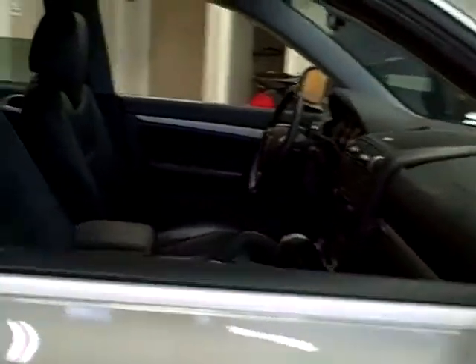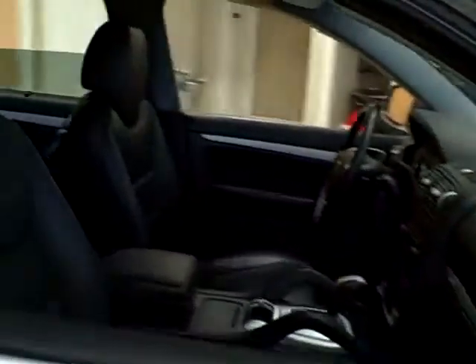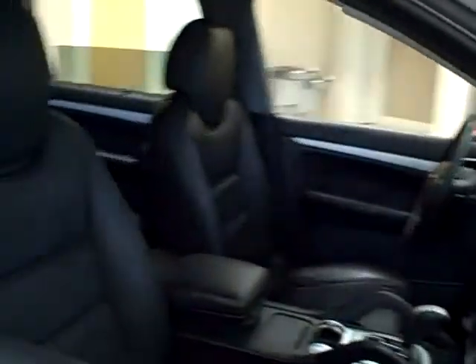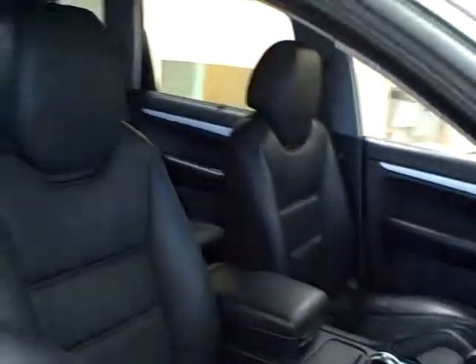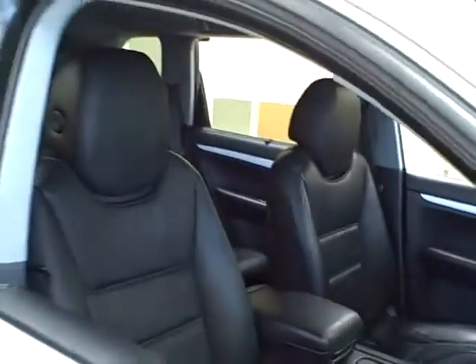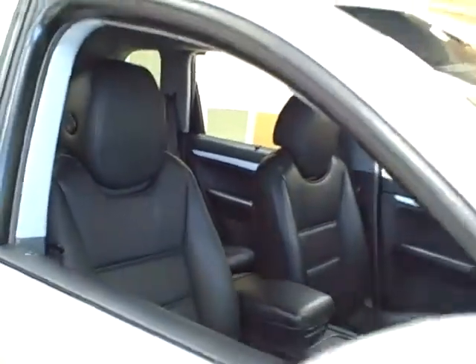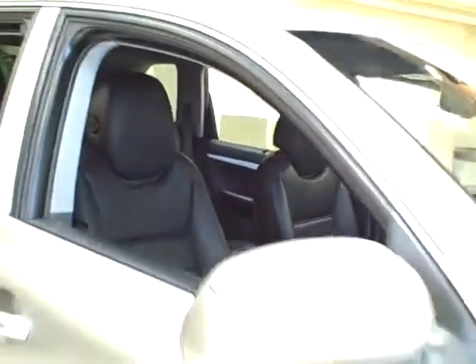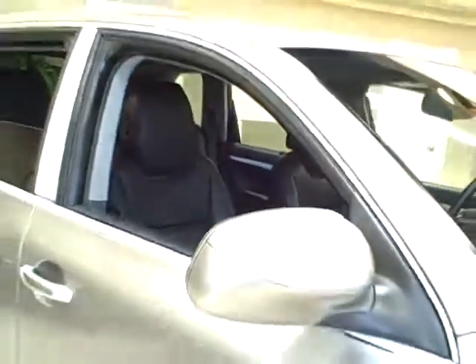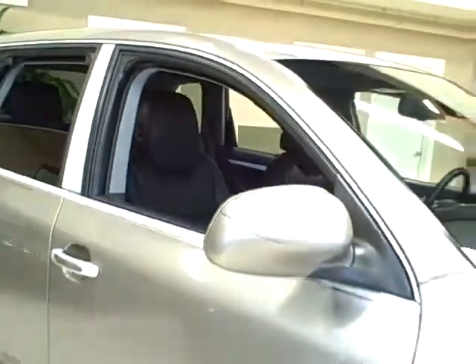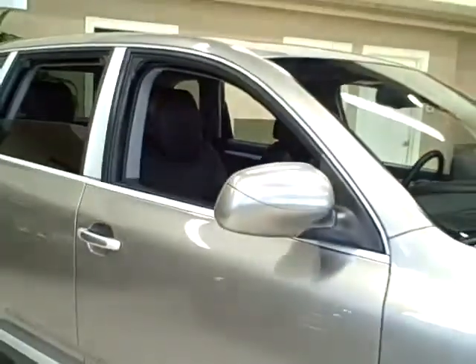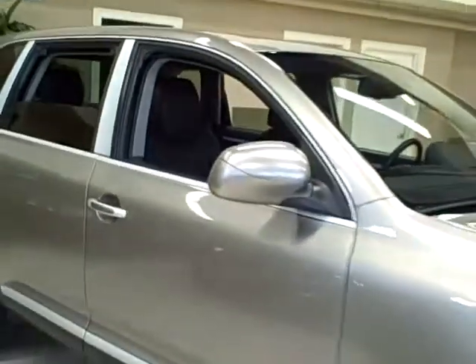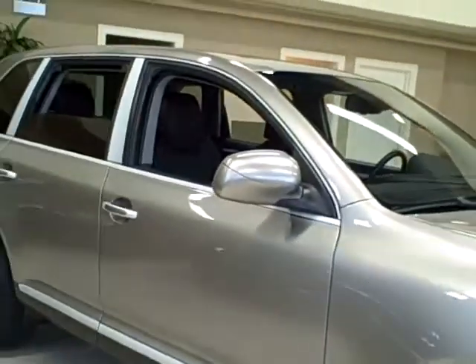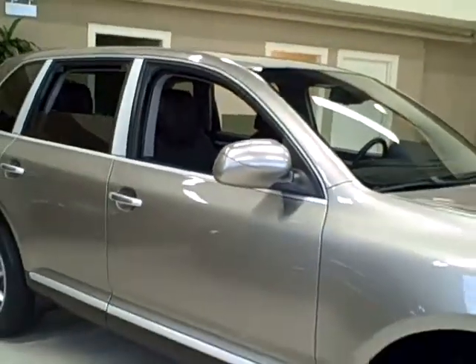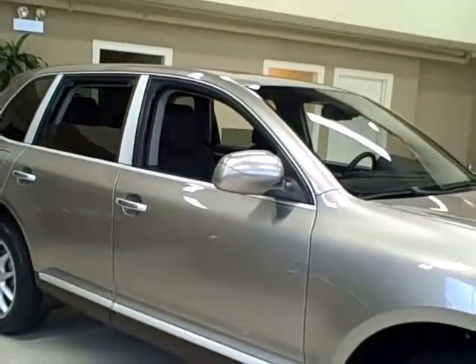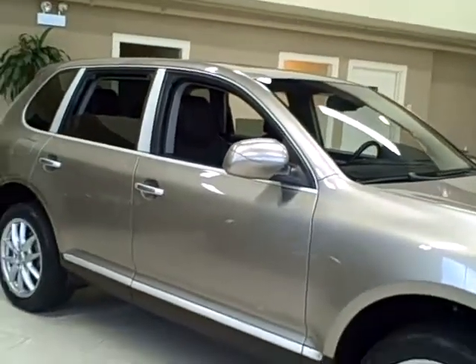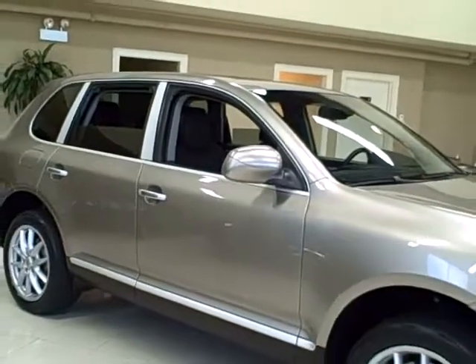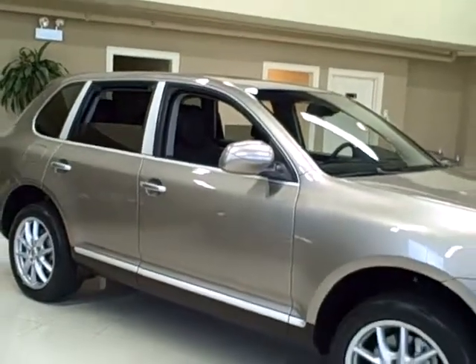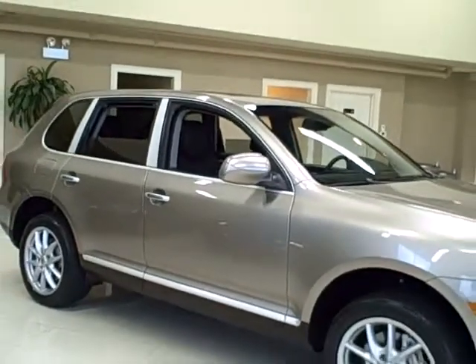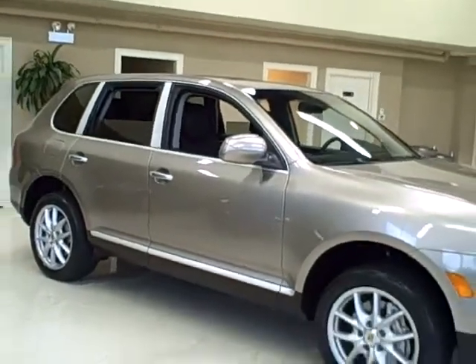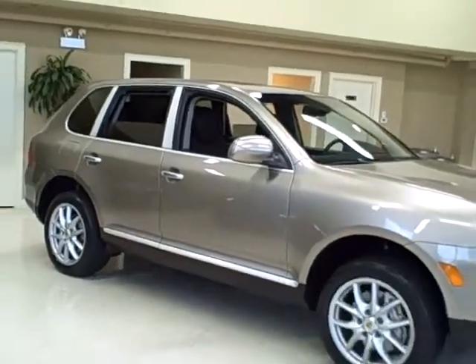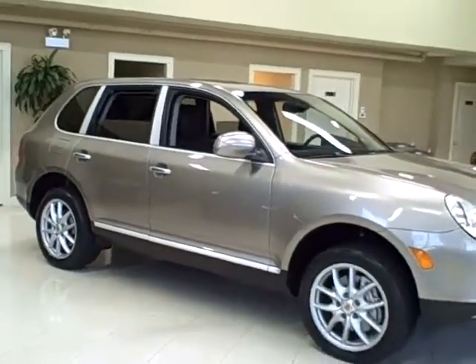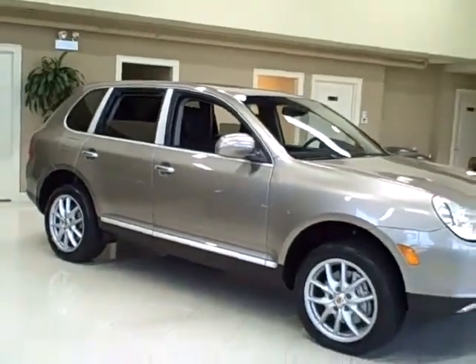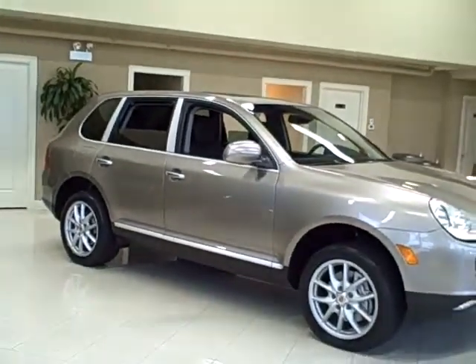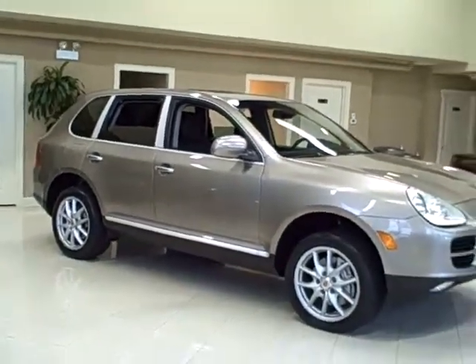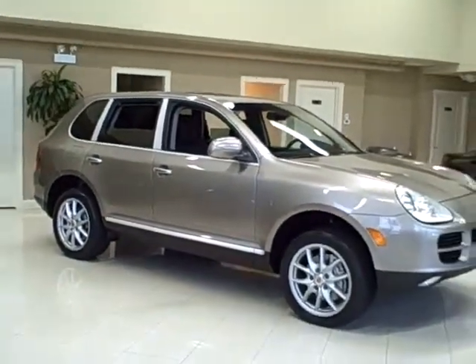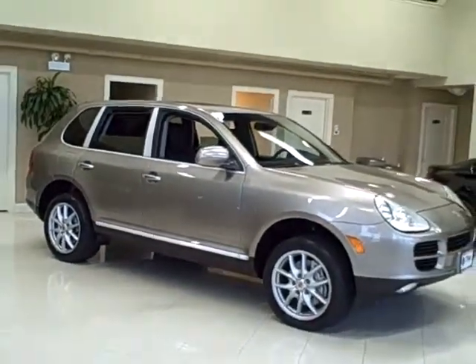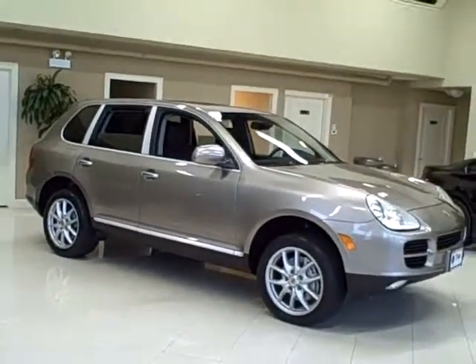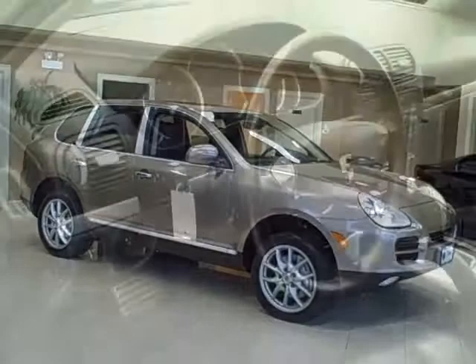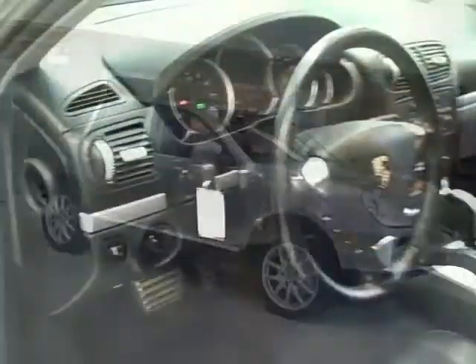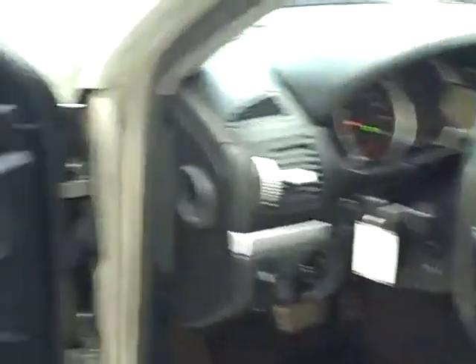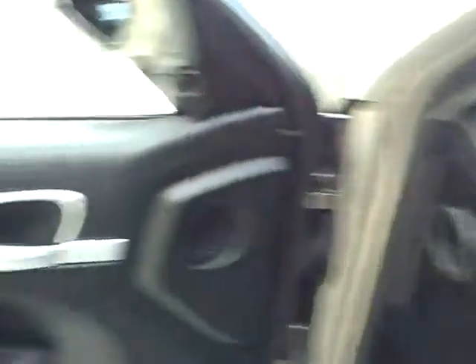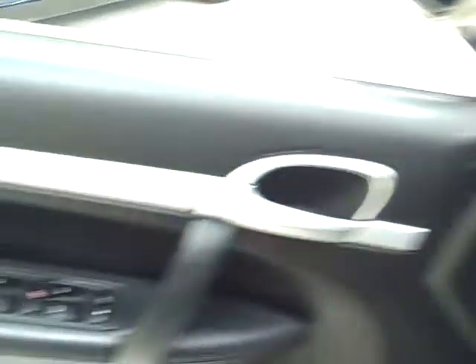This SUV has pickup and speed galore and an all-wheel drive system designed for severe off-road use. Towing capacity is 7,716 pounds.